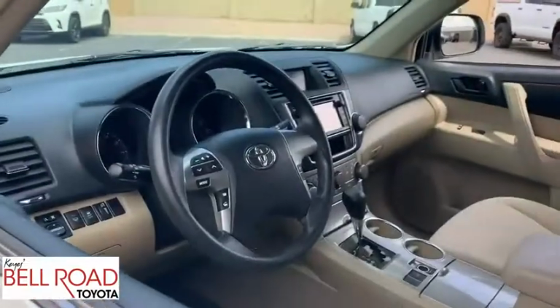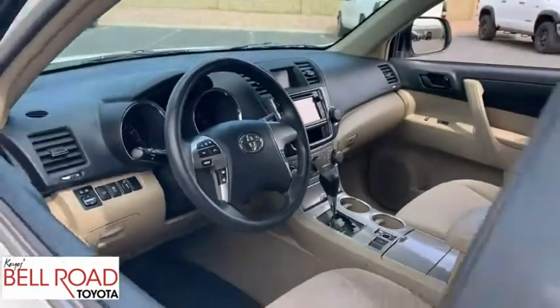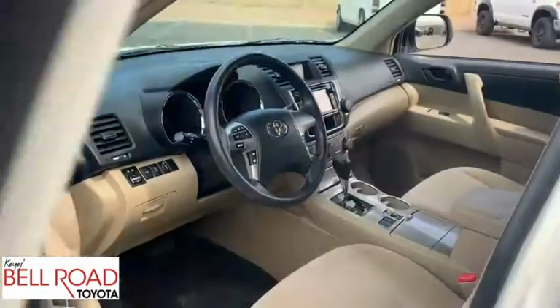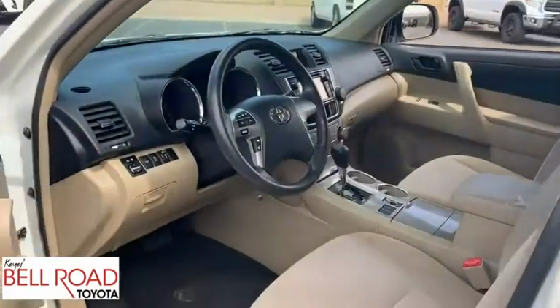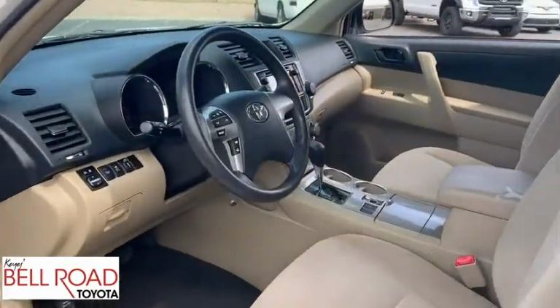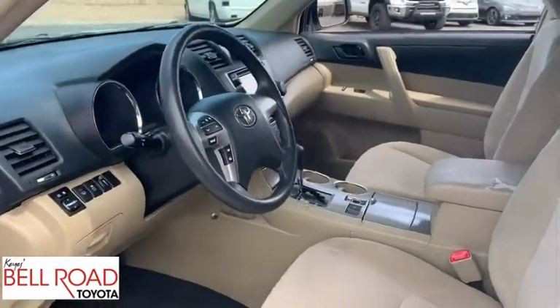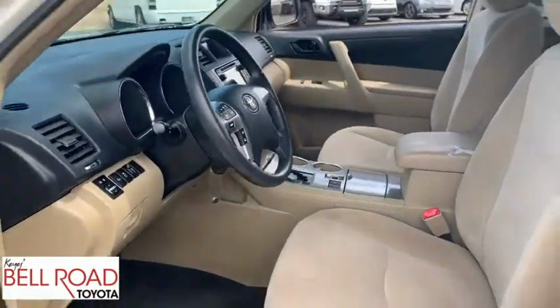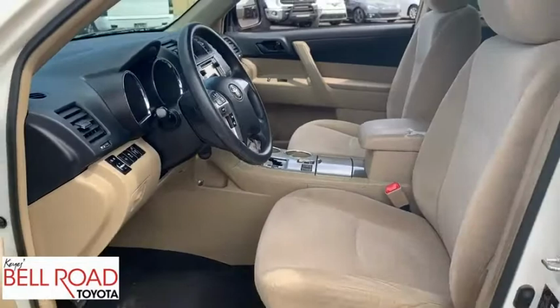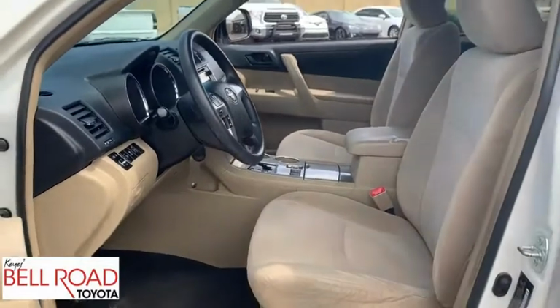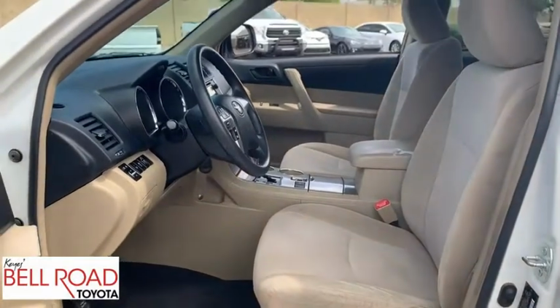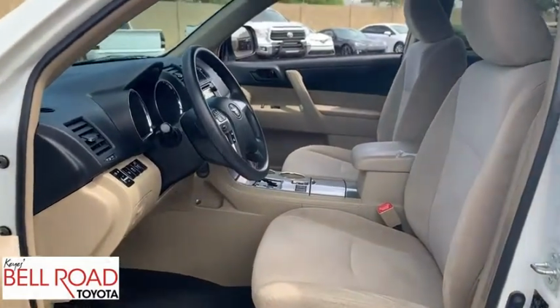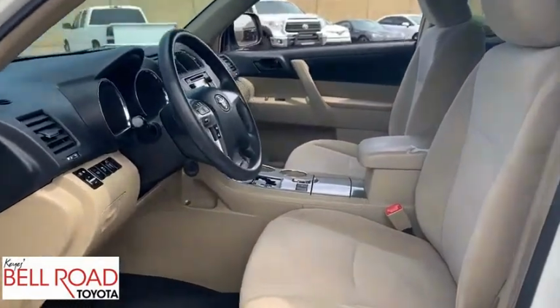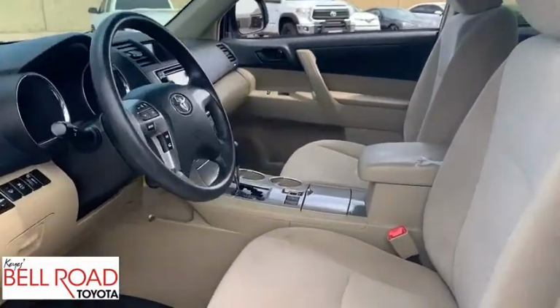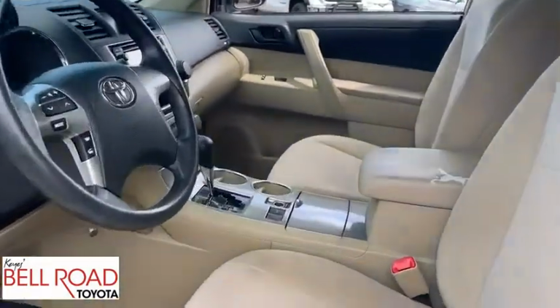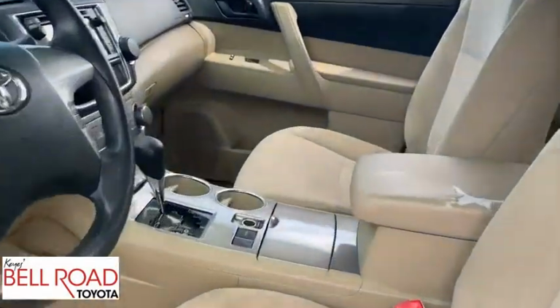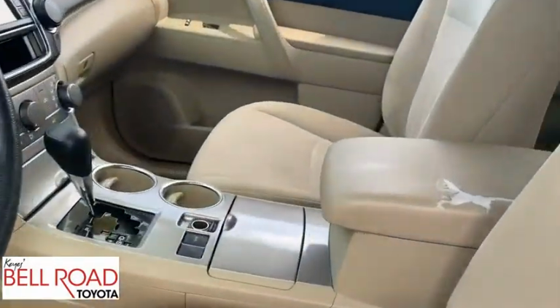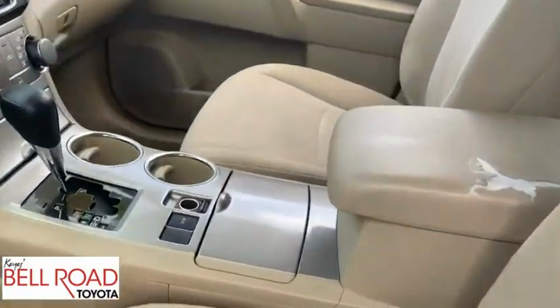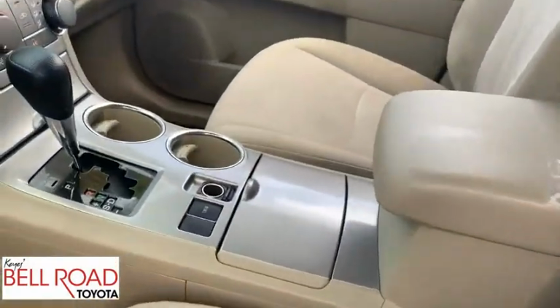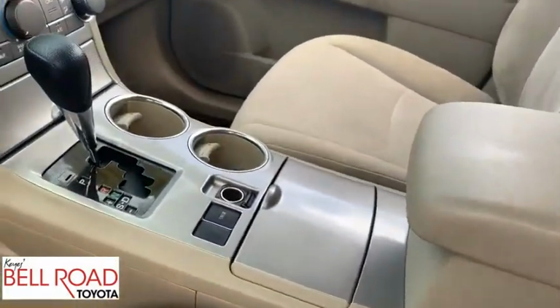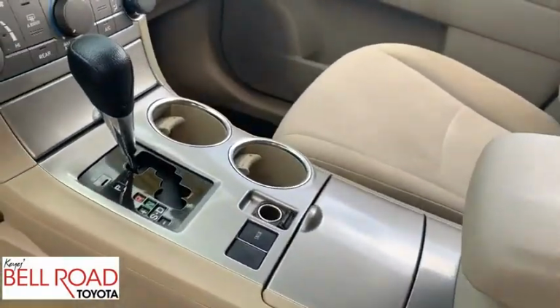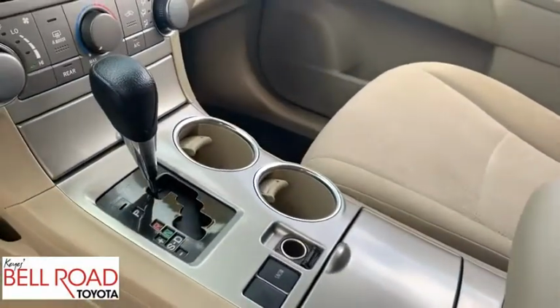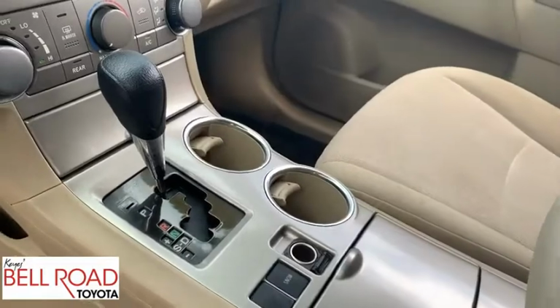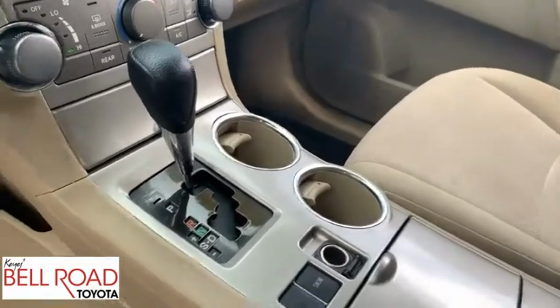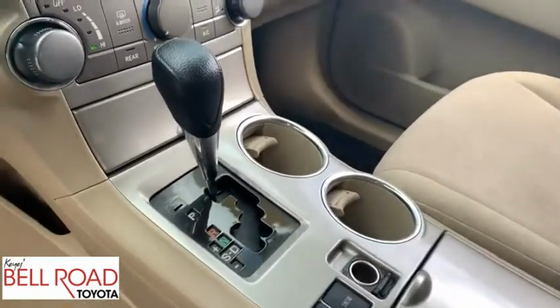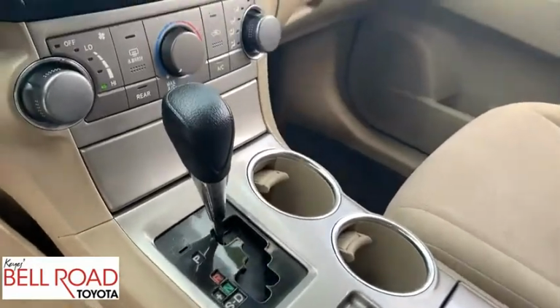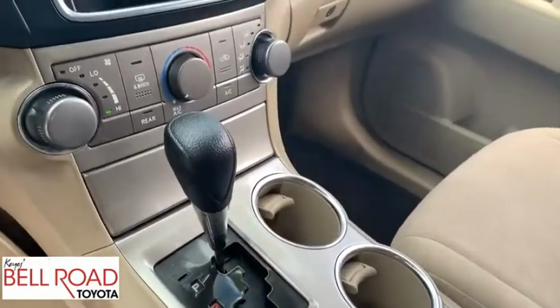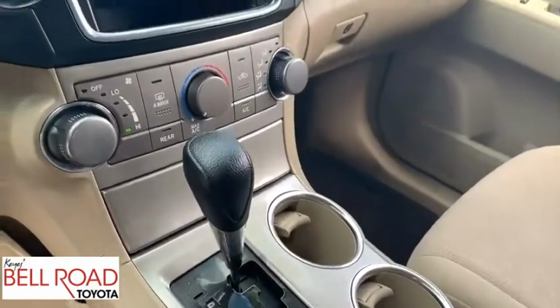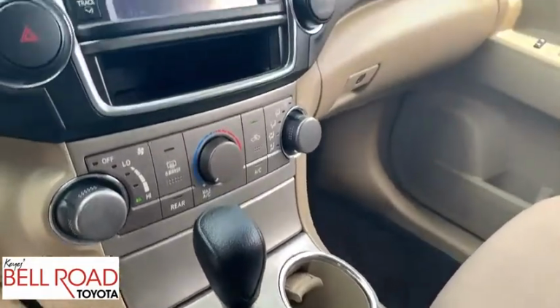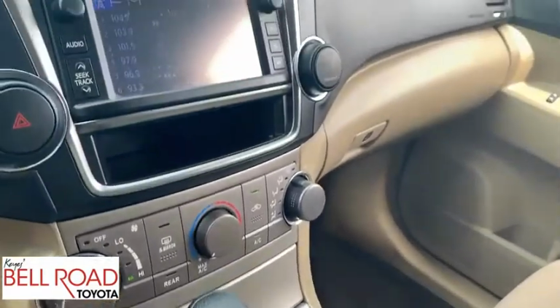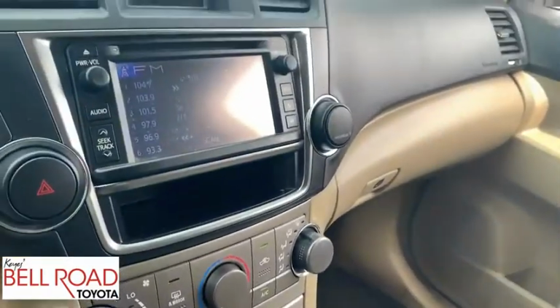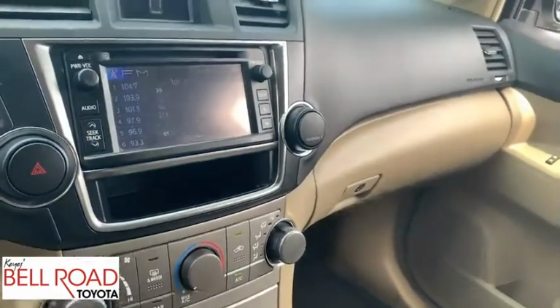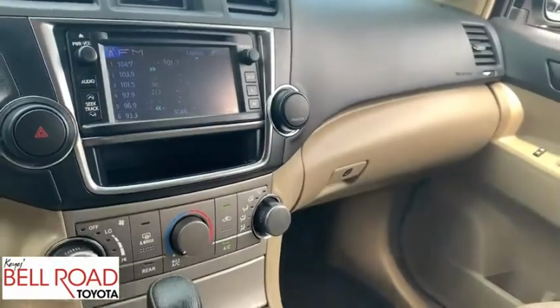This vehicle is Carfax certified one owner and qualifies for Carfax buyback guarantee. This vehicle offers reliability and good looks at a great price. Come in and take a test drive today!